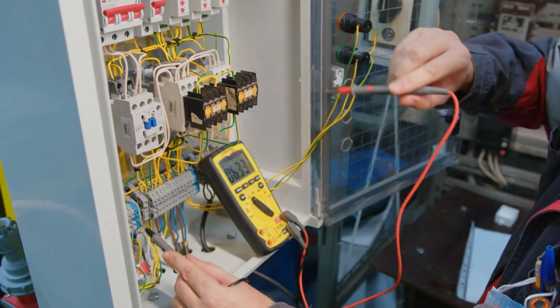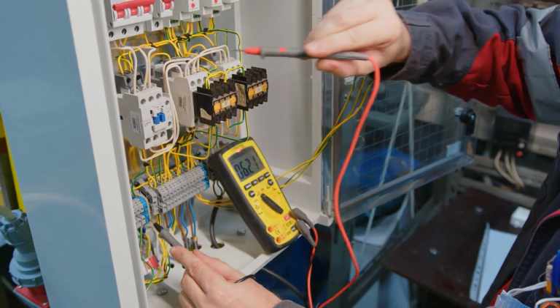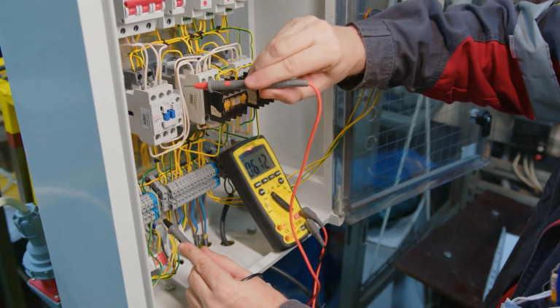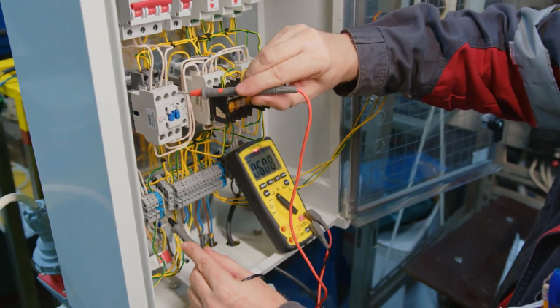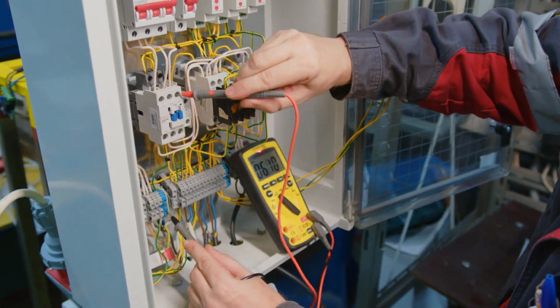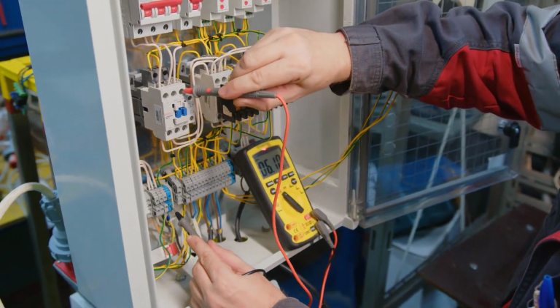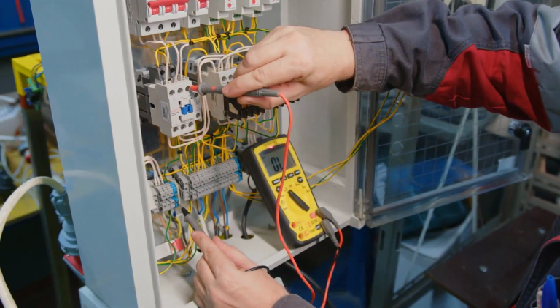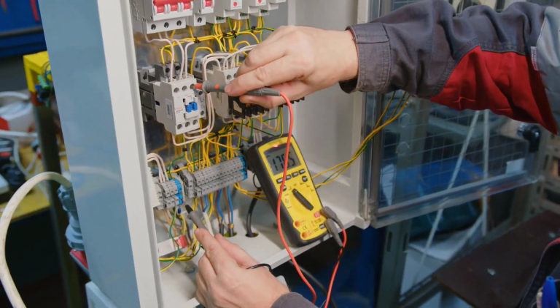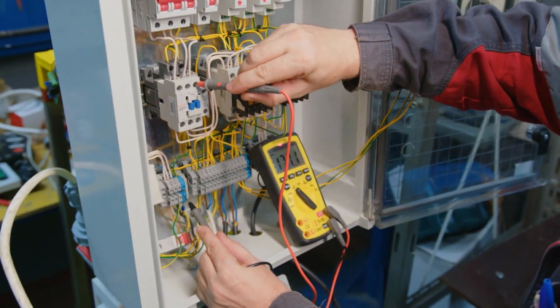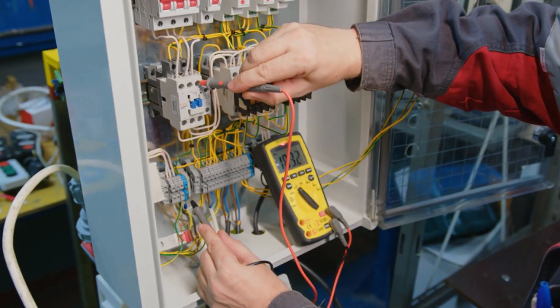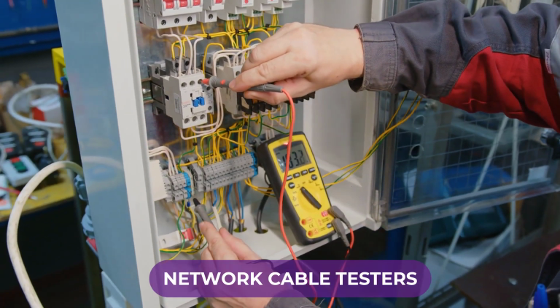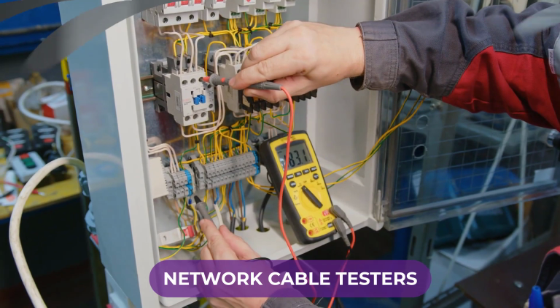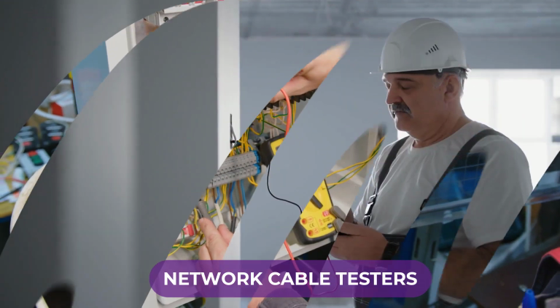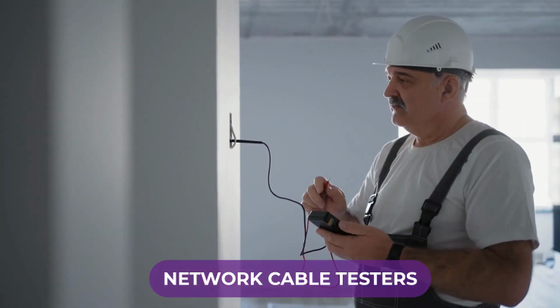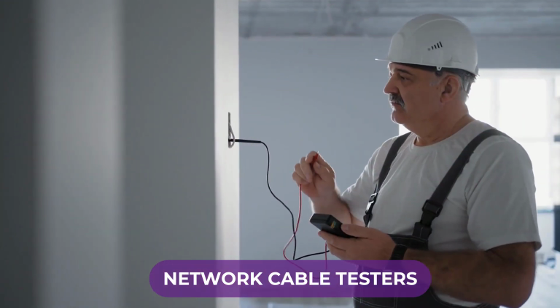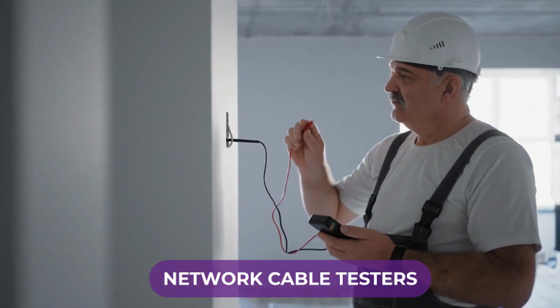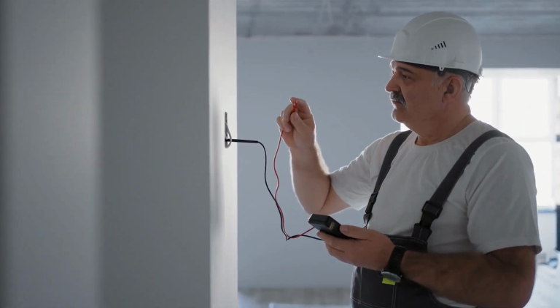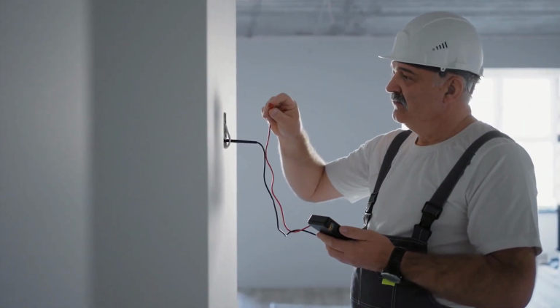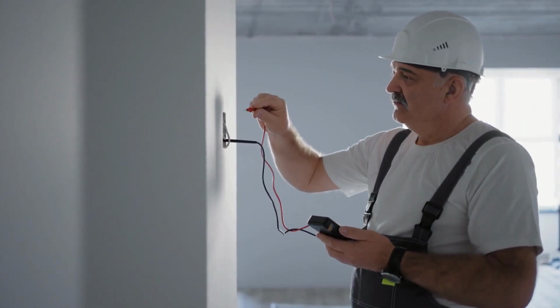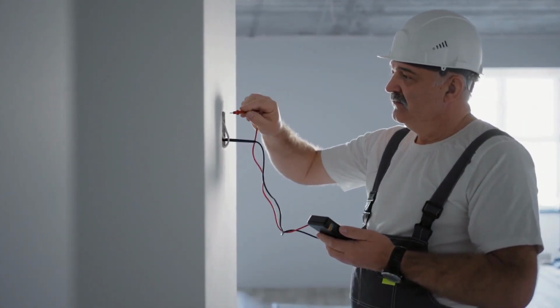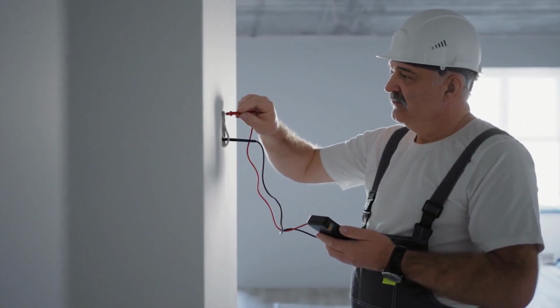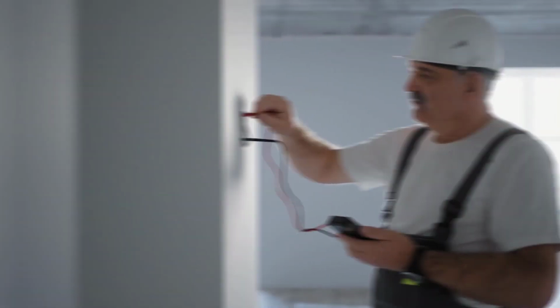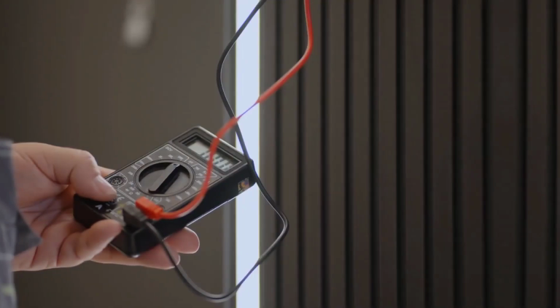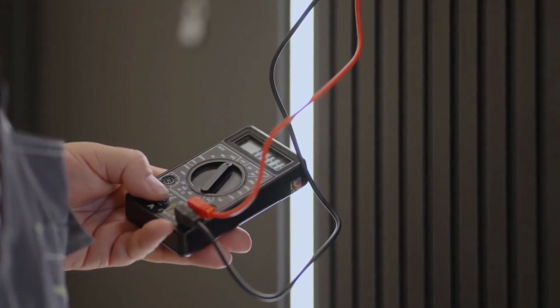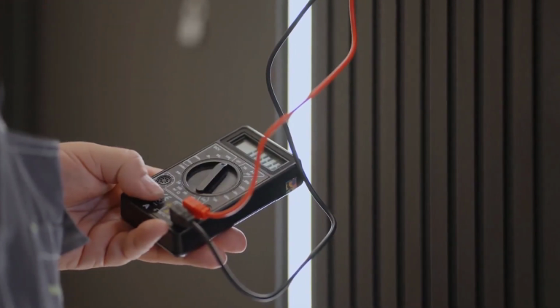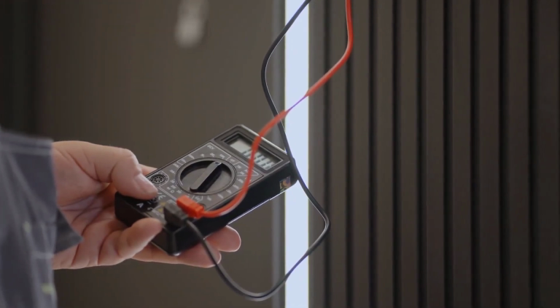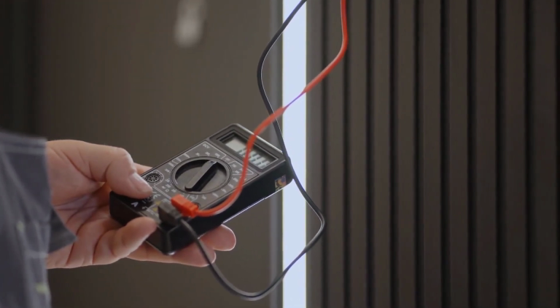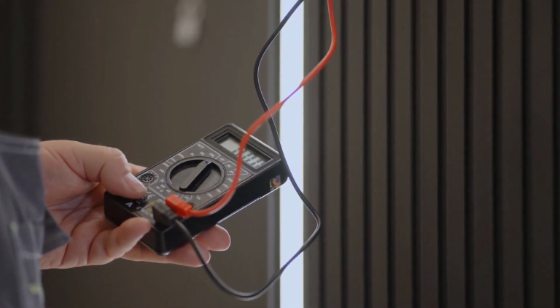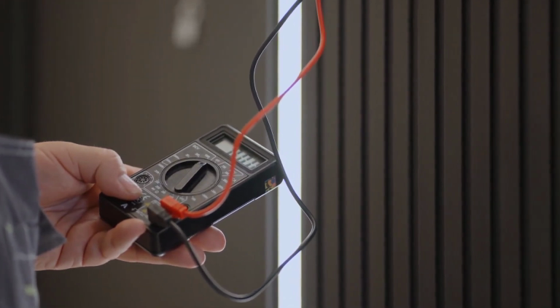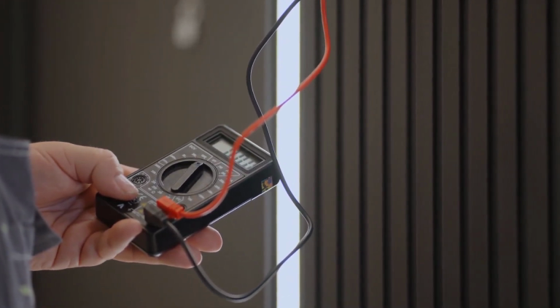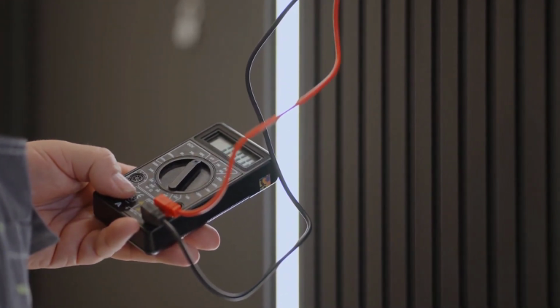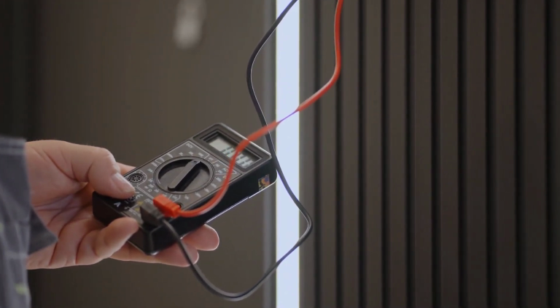Are you looking for the best network cable testers? In this video we will break down the top four network cable testers. We have included links in the description for each product mentioned, so make sure you check those out to see which one is in your budget range.